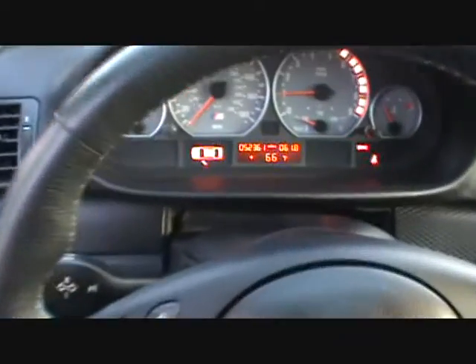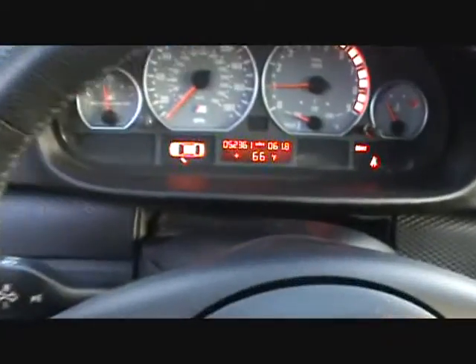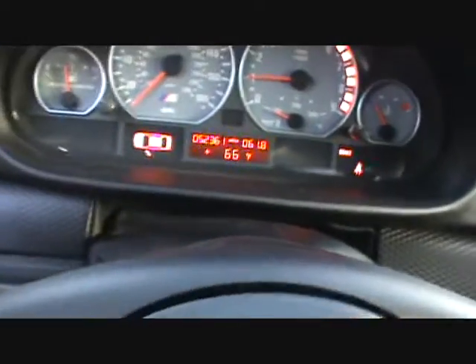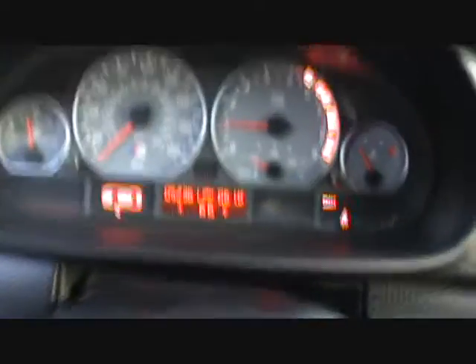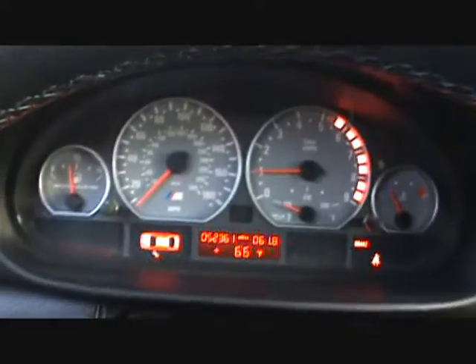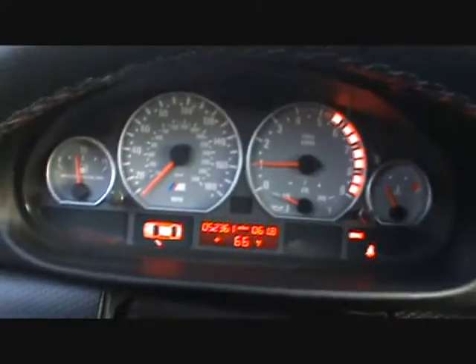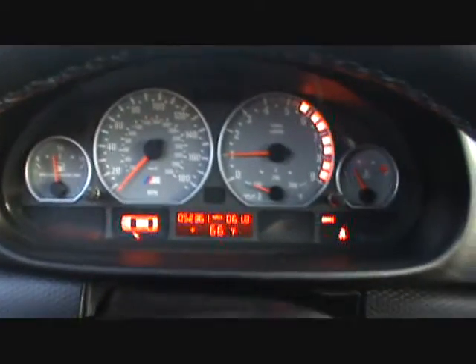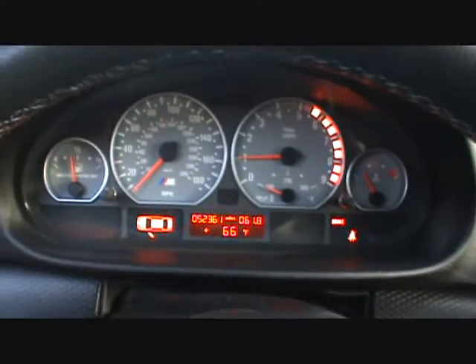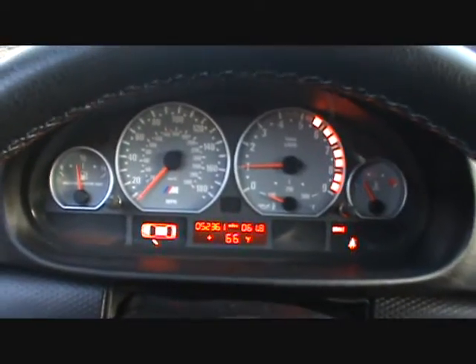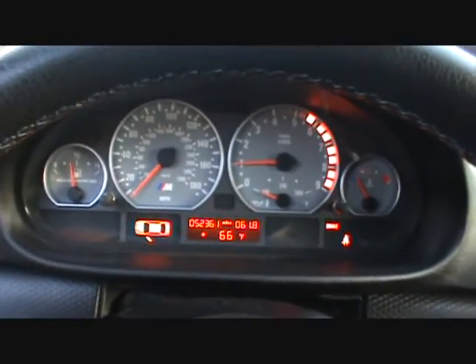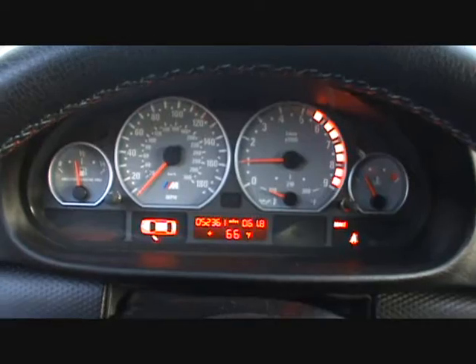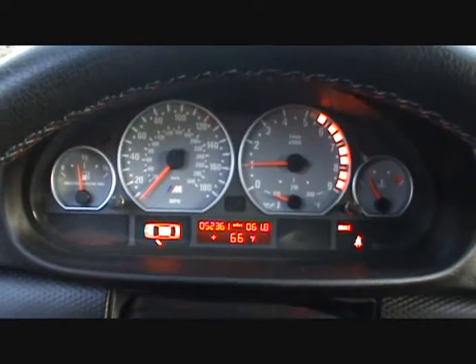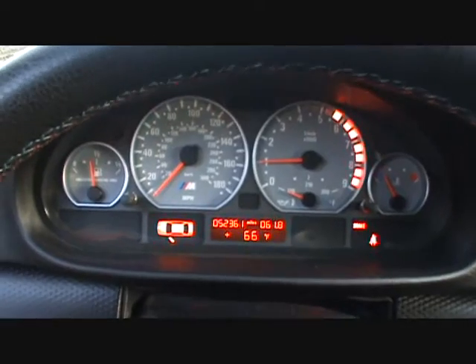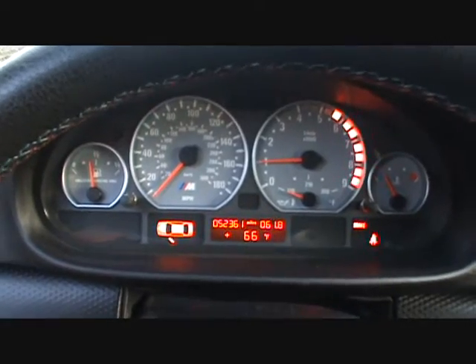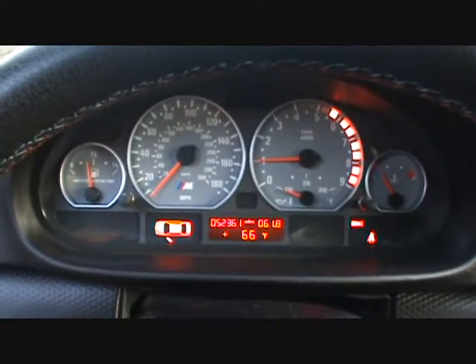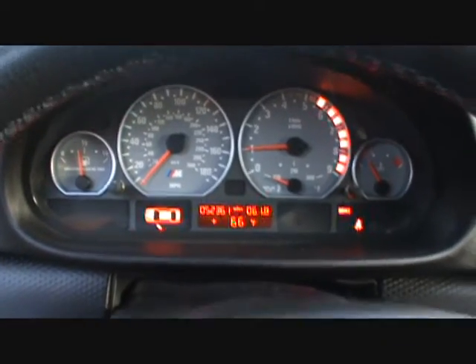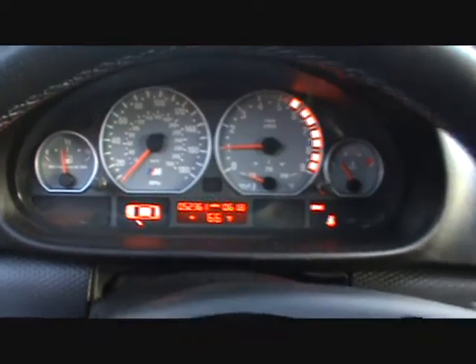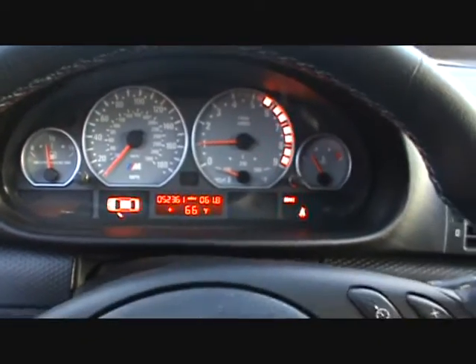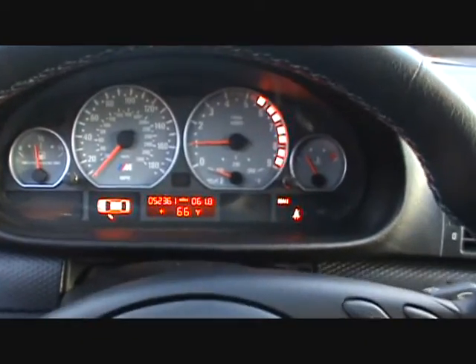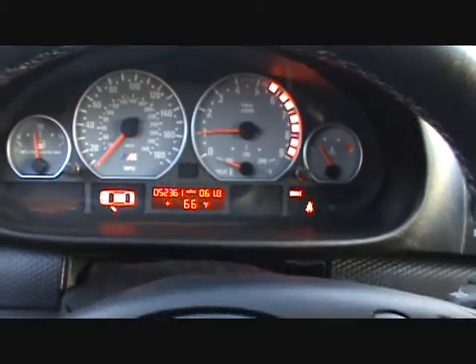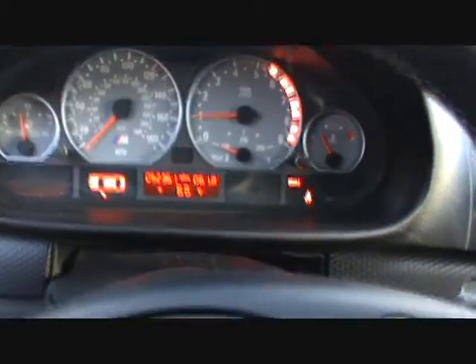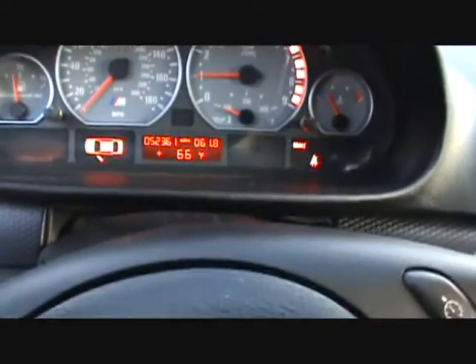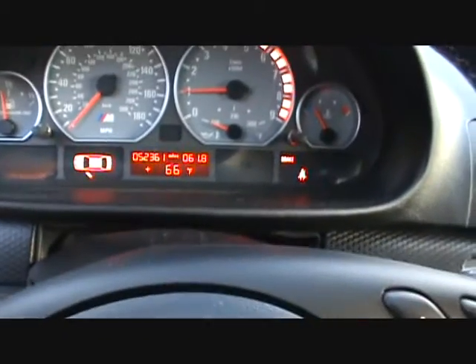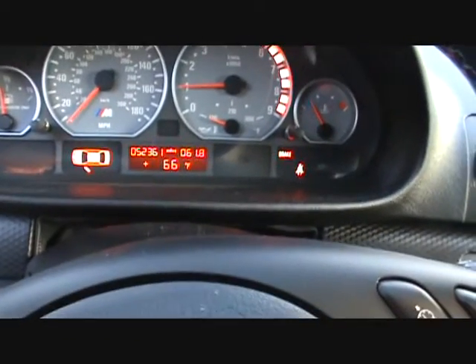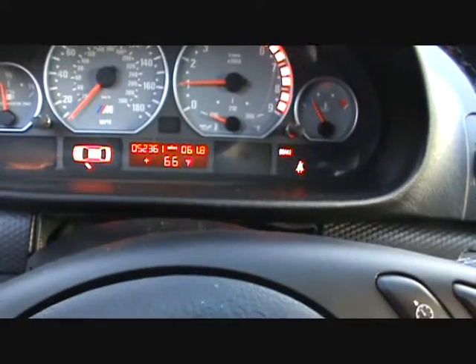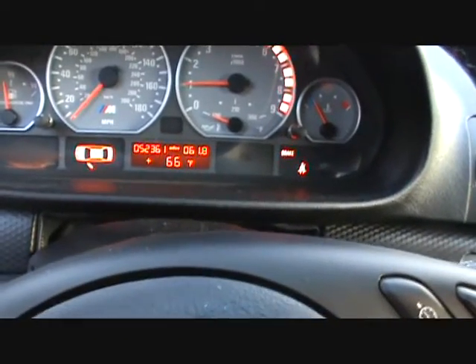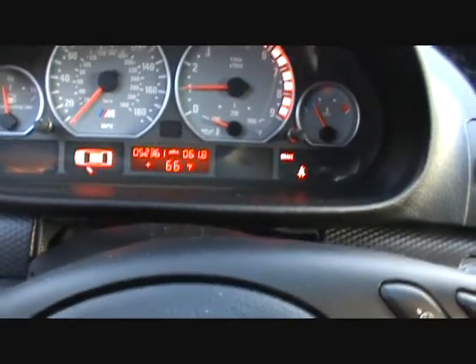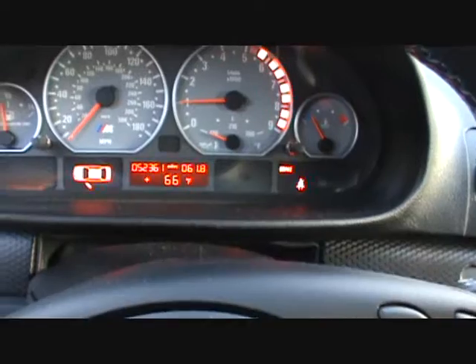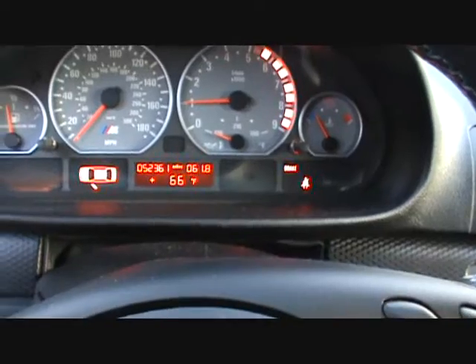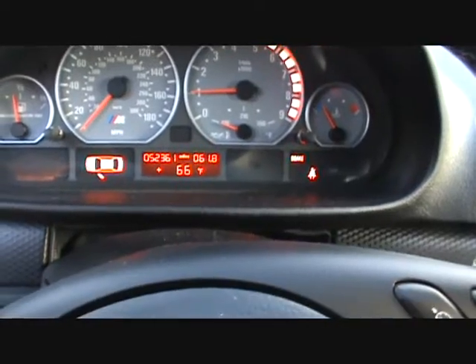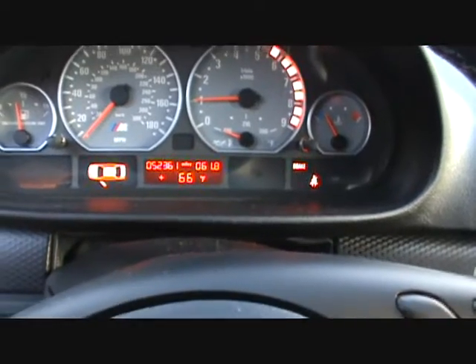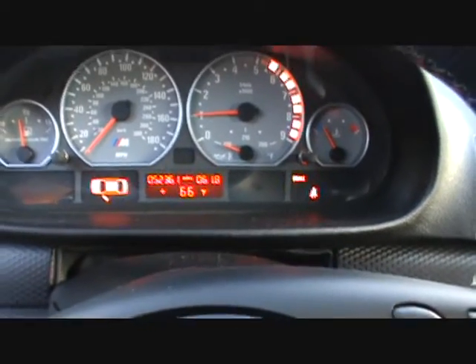Here's the instrument cluster — no check engine lights, mileage at 52,361 at the moment.